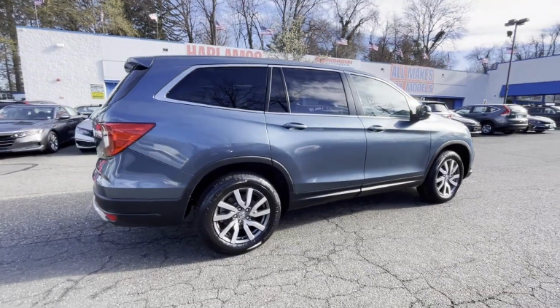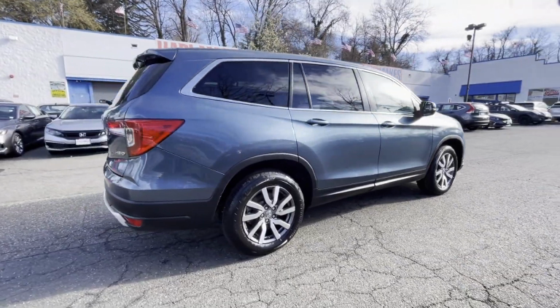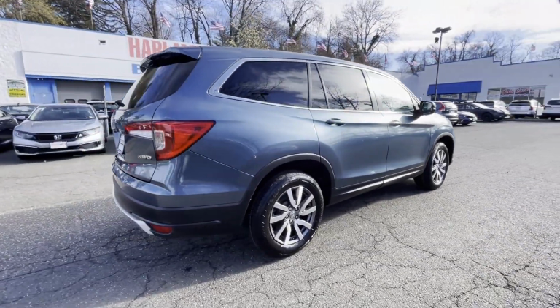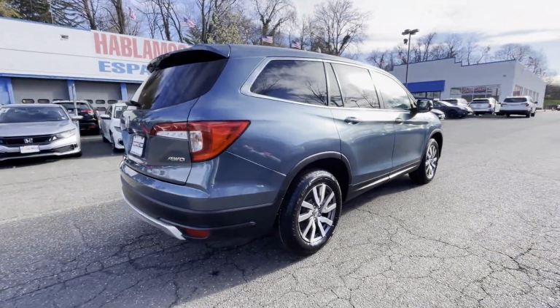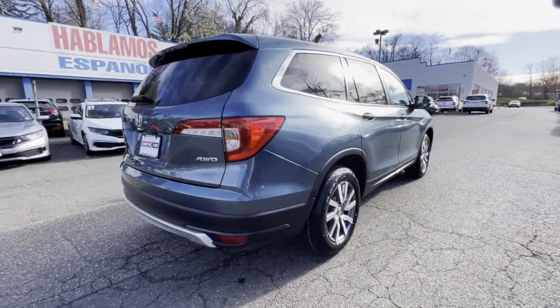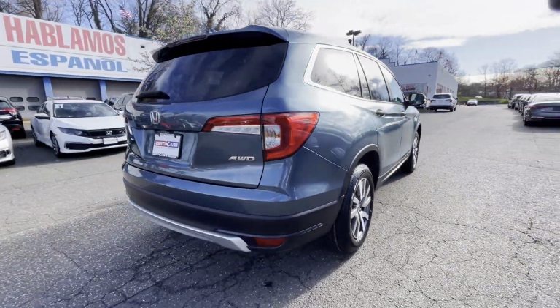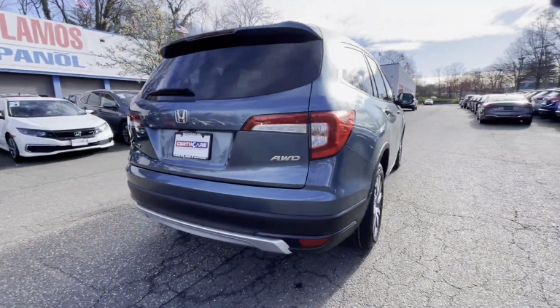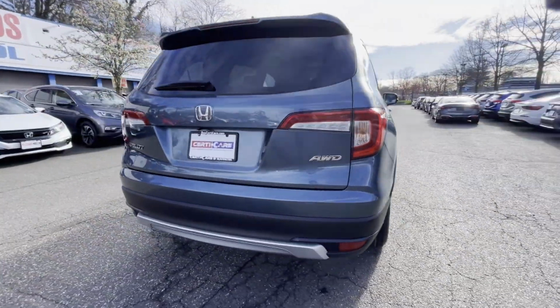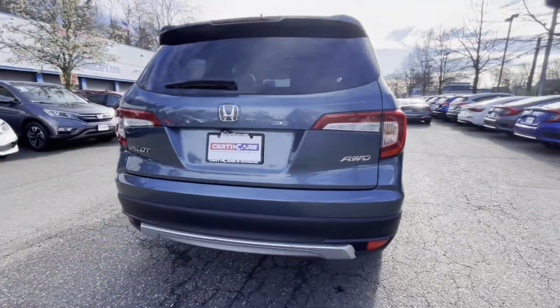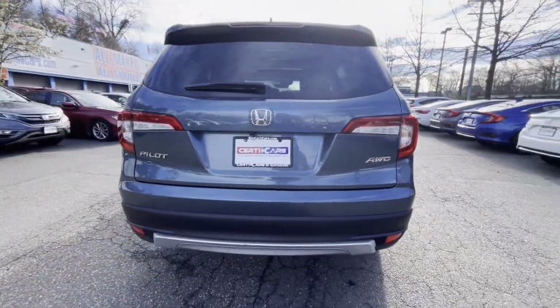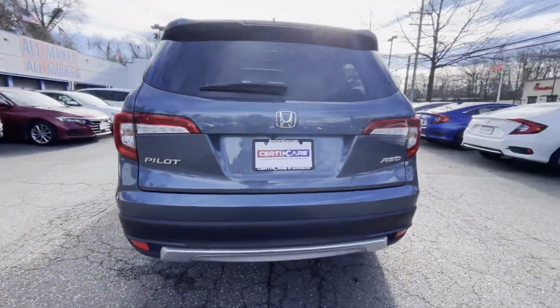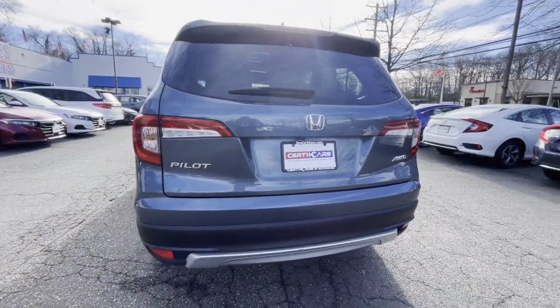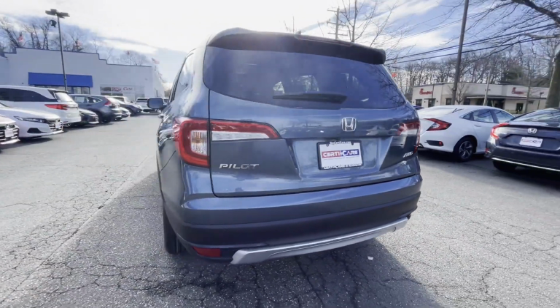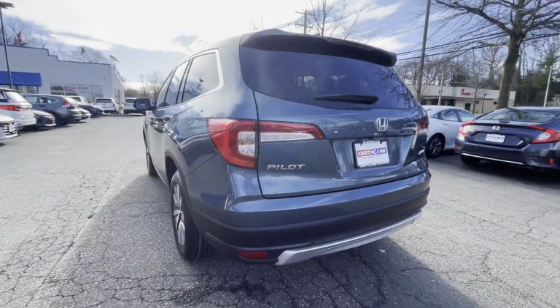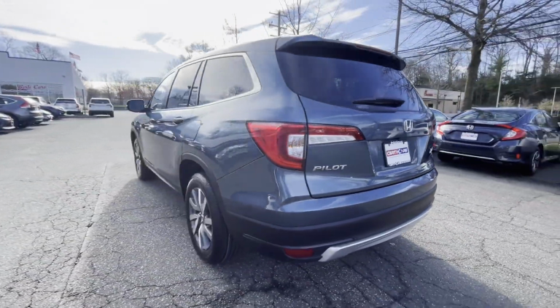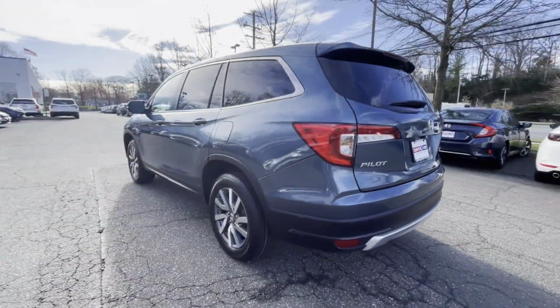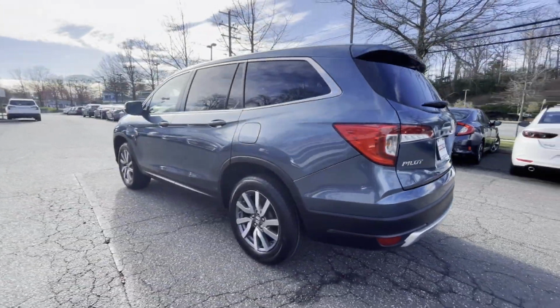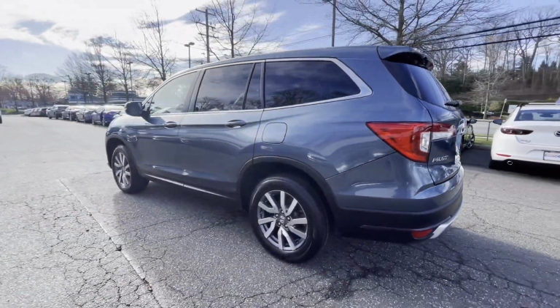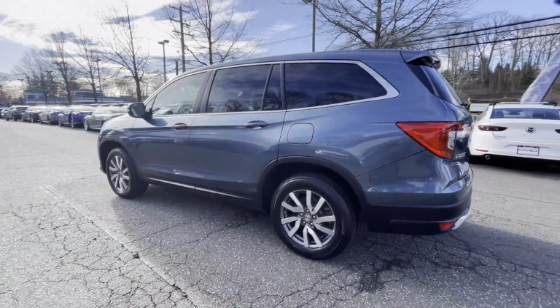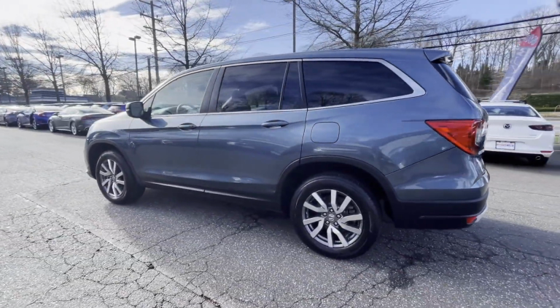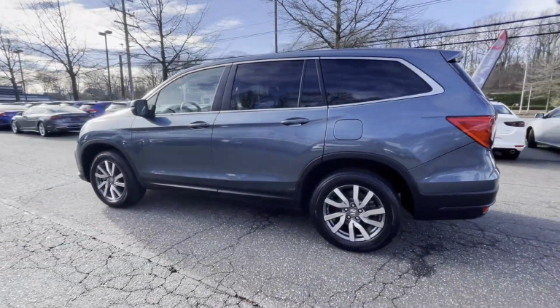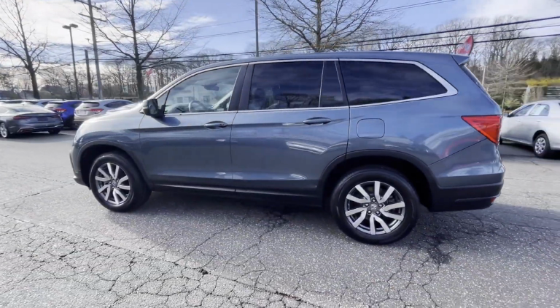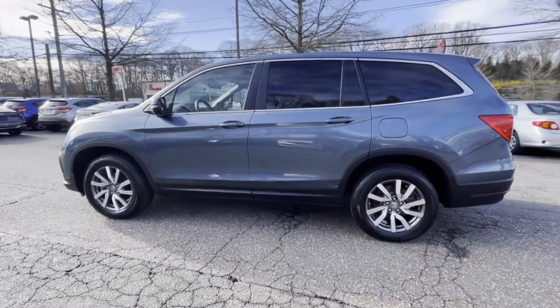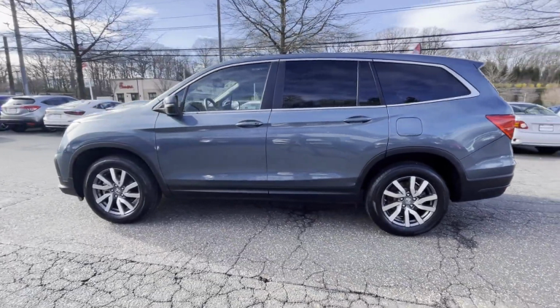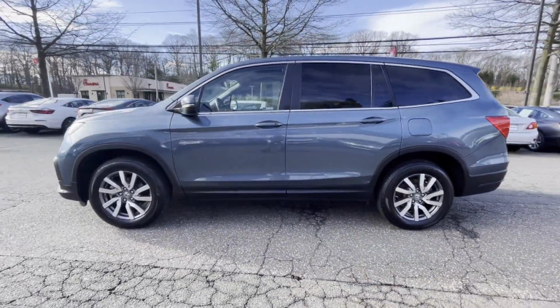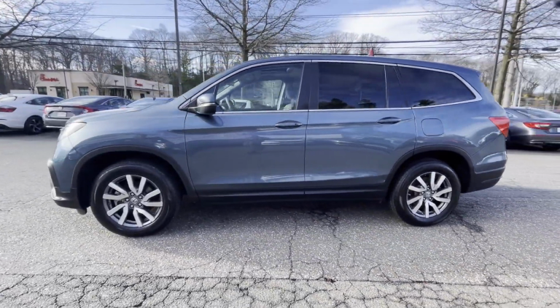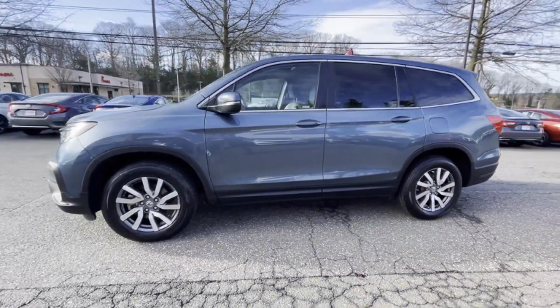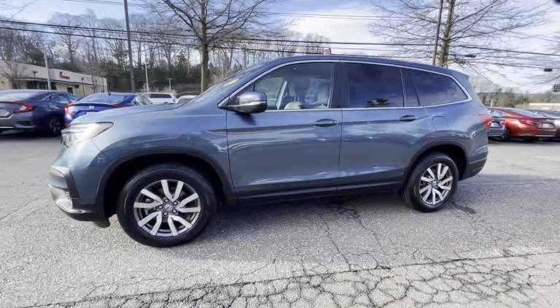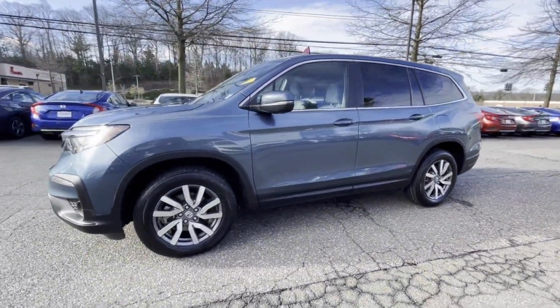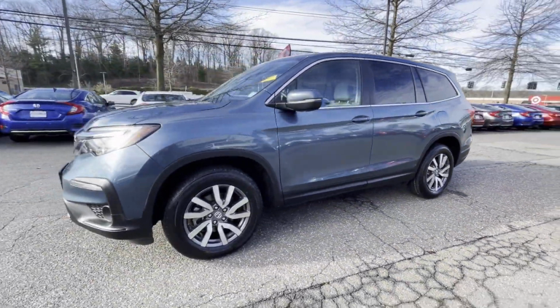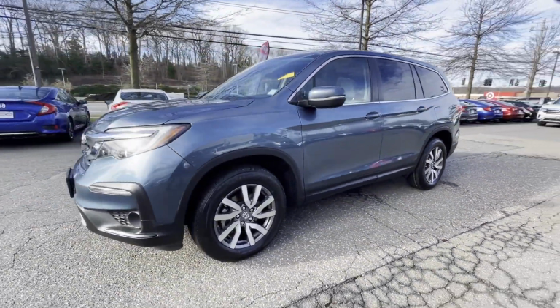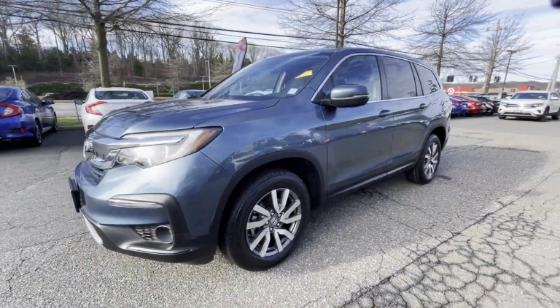It looks as sharp as it performs with stylish features which include cross-traffic alert, lane keeping assist, side view mirrors with turn signals, lane departure warning, and satellite radio.